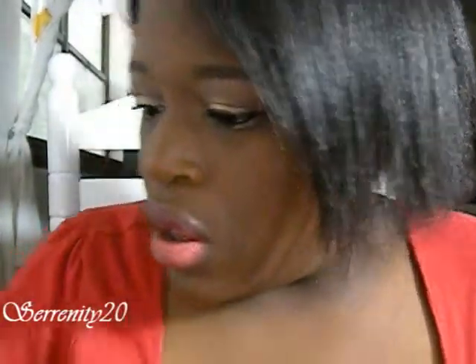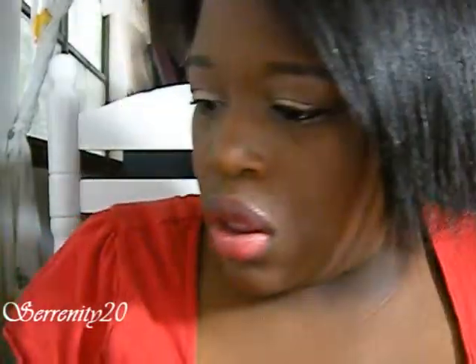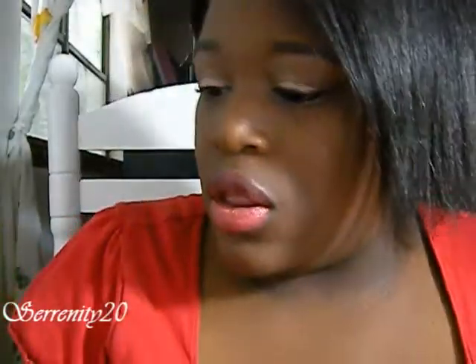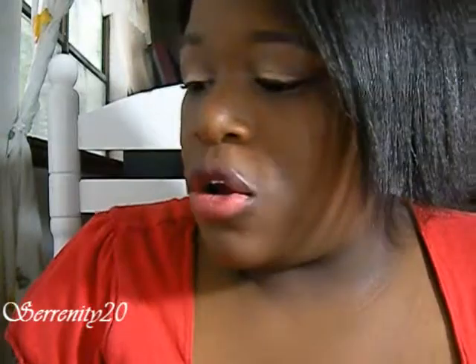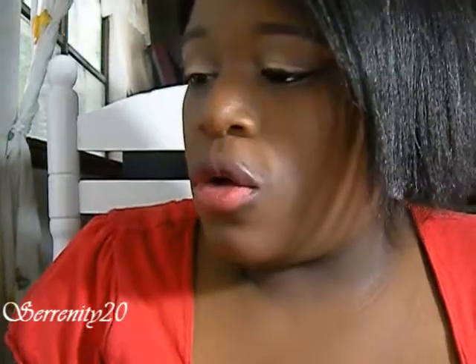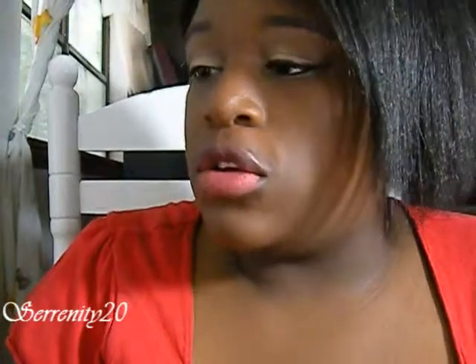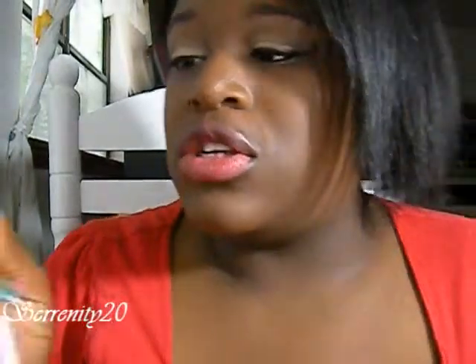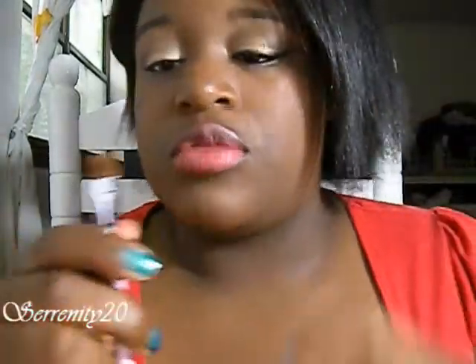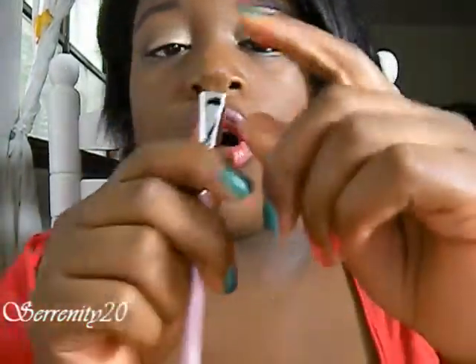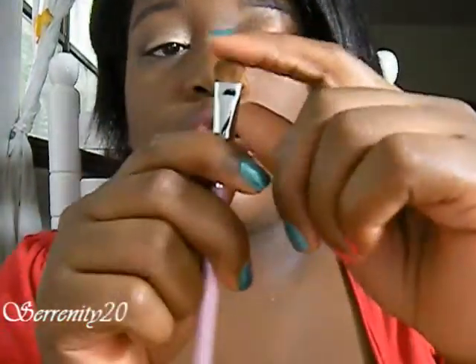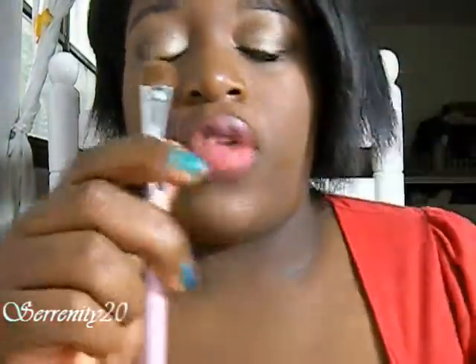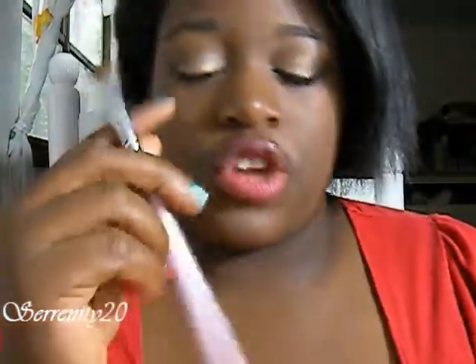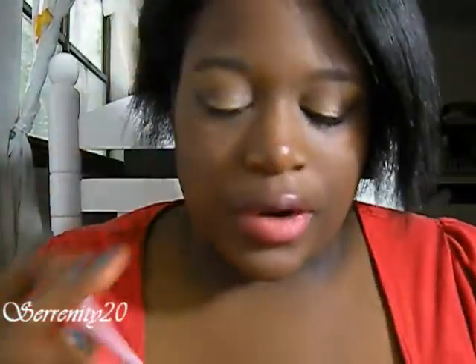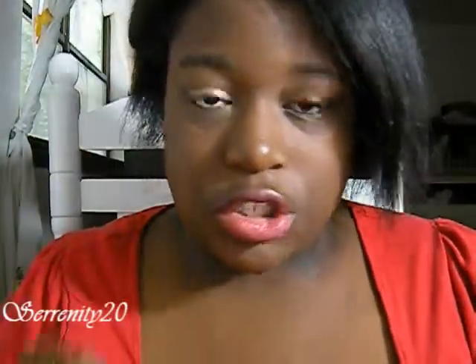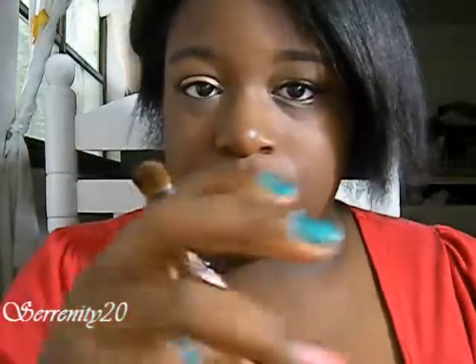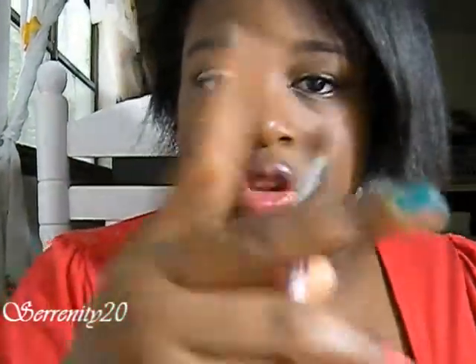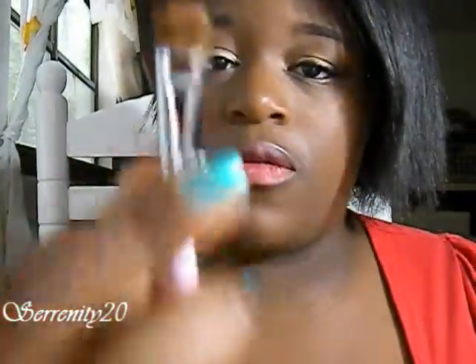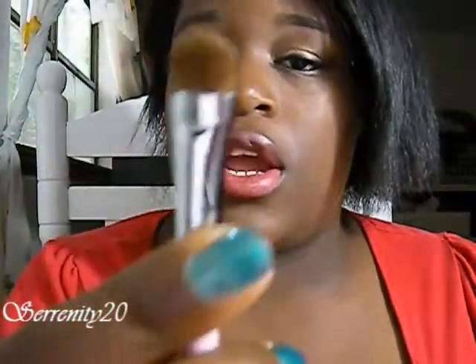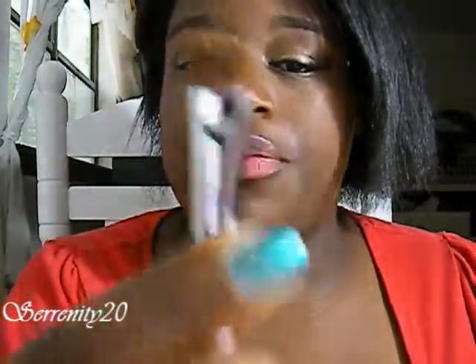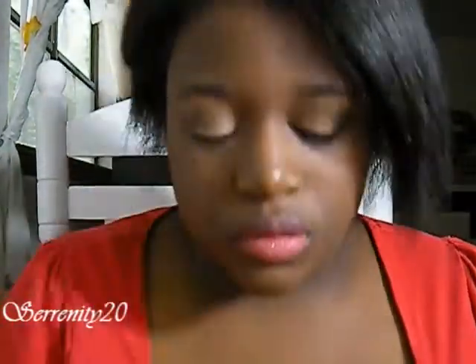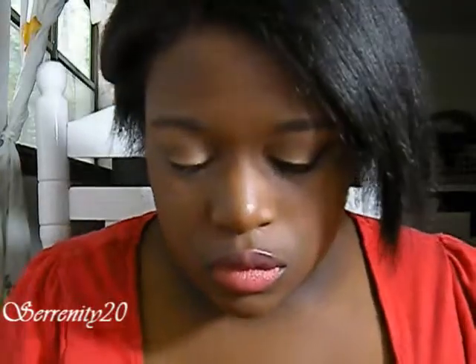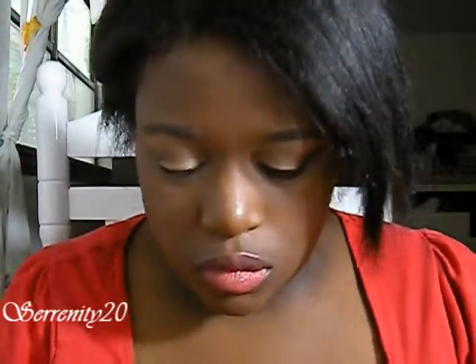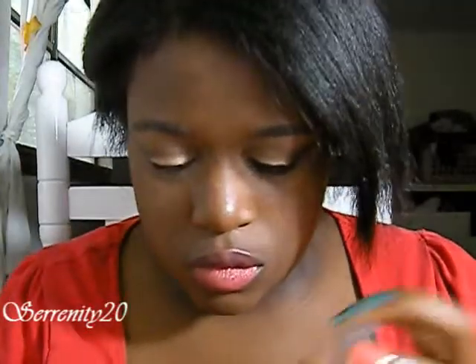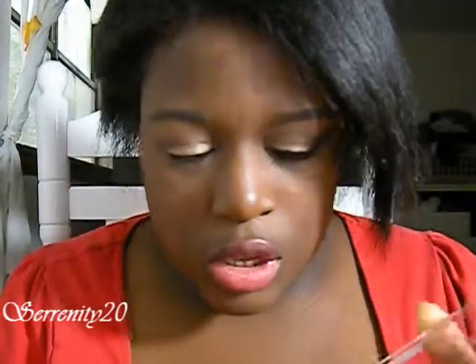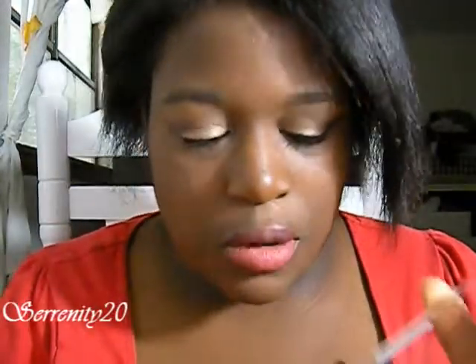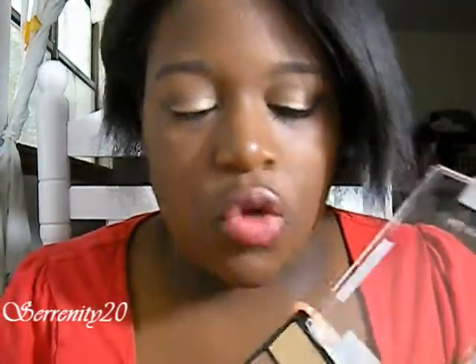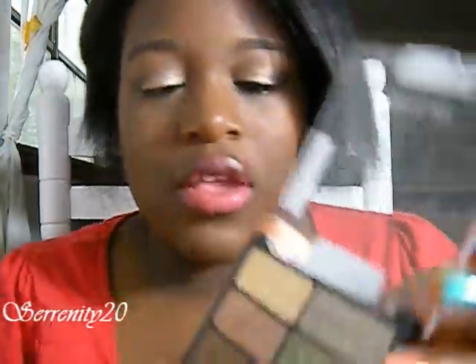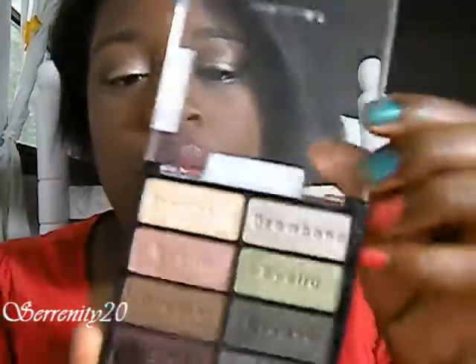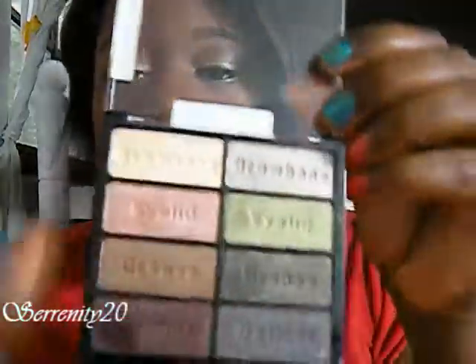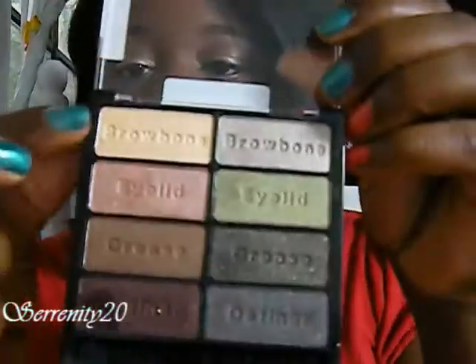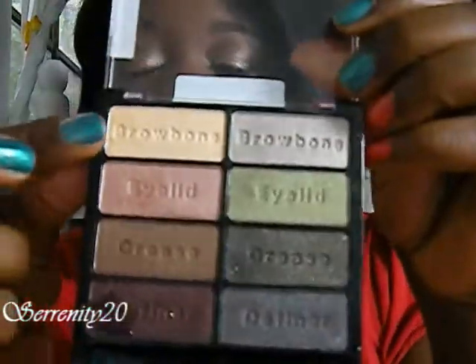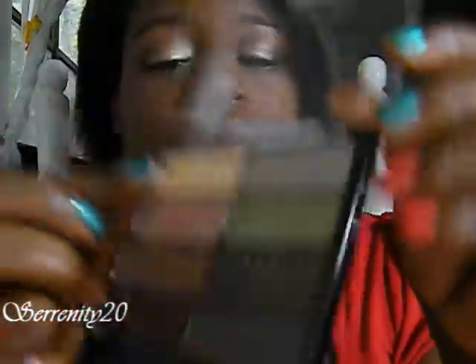Okay, now I'm going to use this small flat shader brush — this one right here. I'm going to go back into the brow bone color.